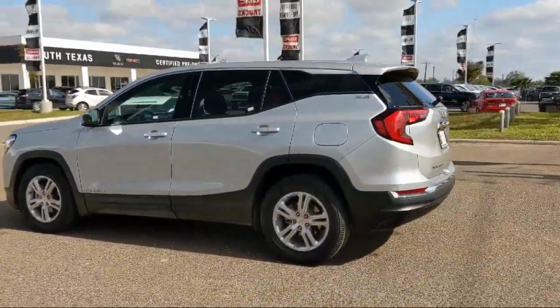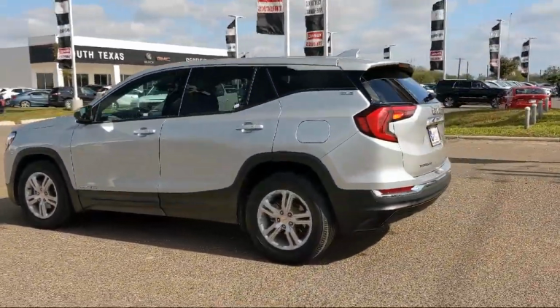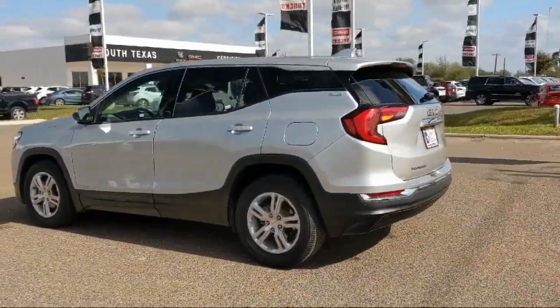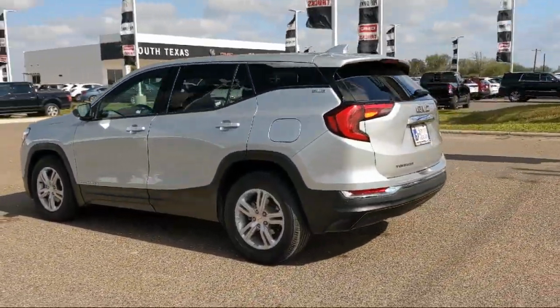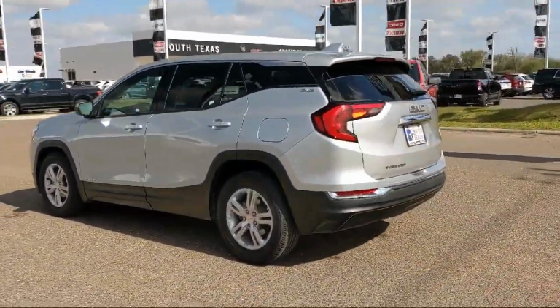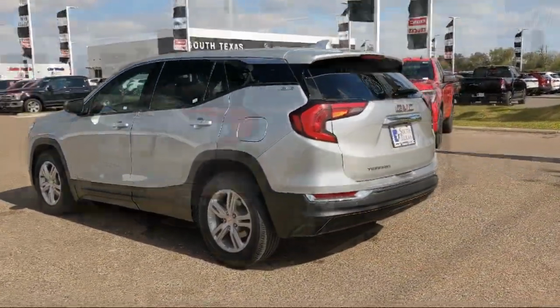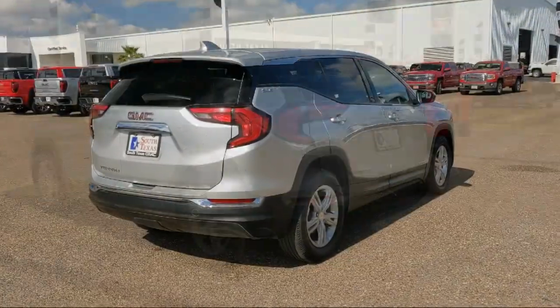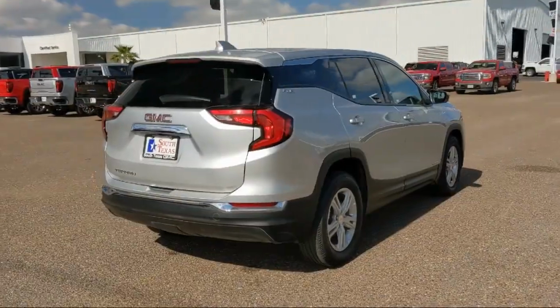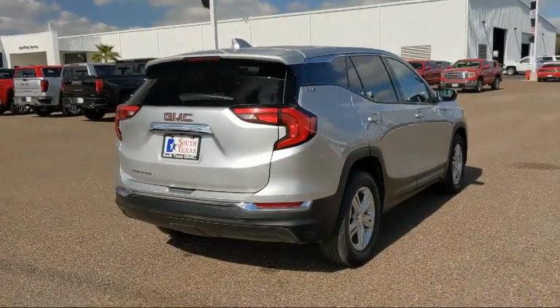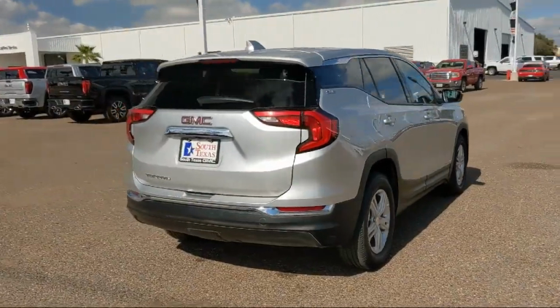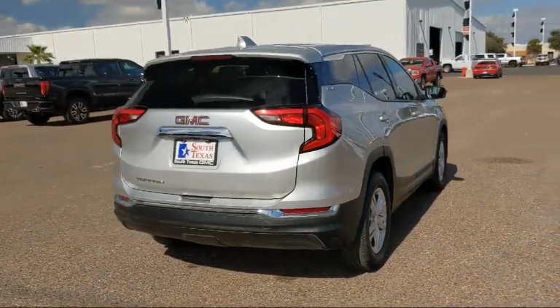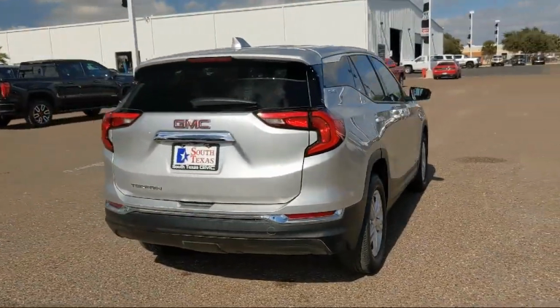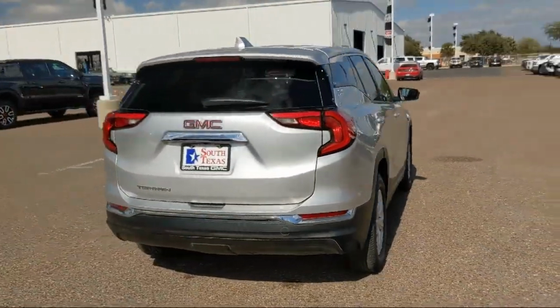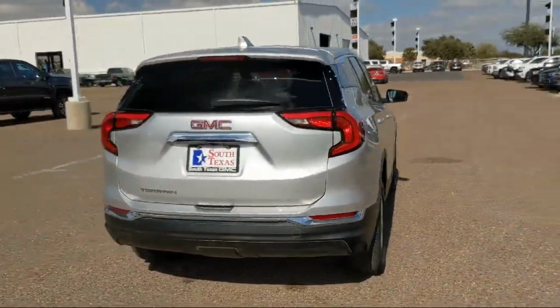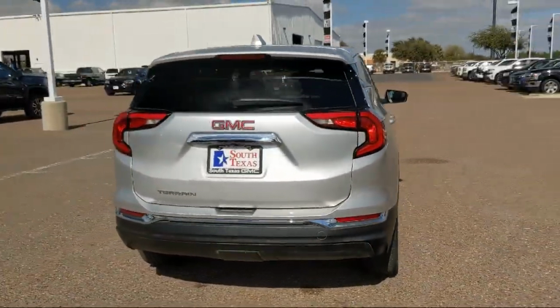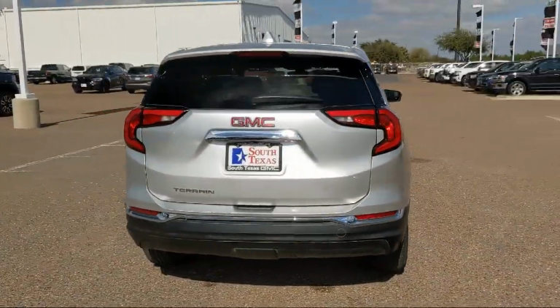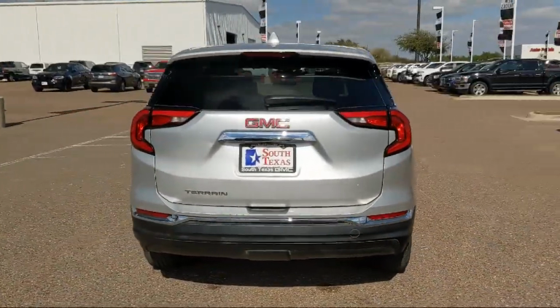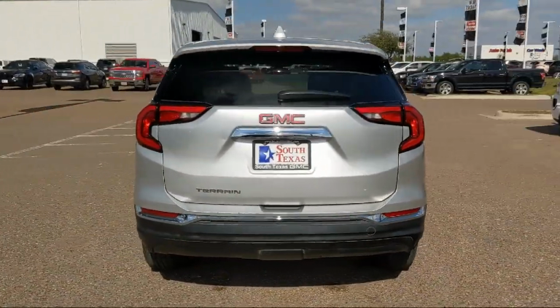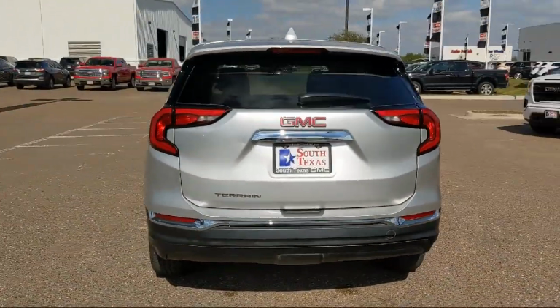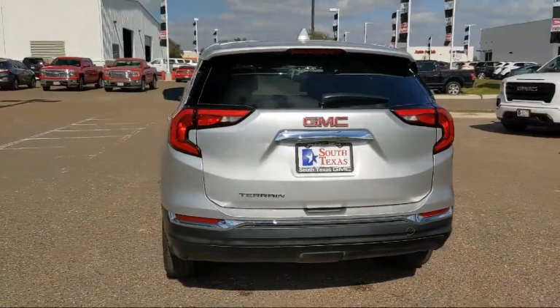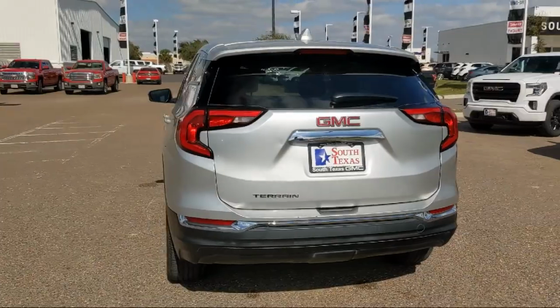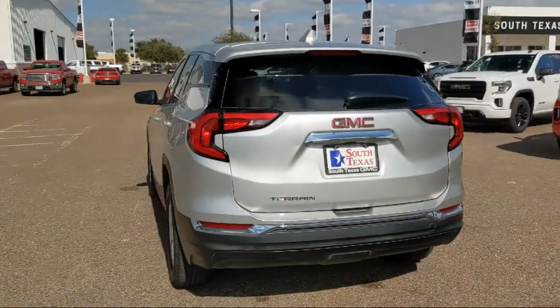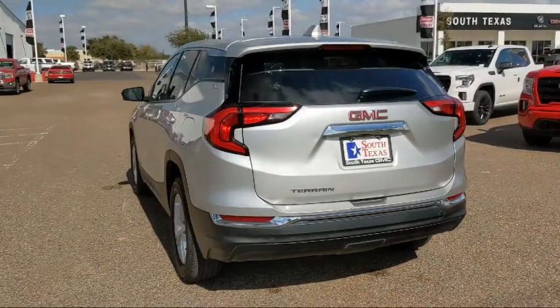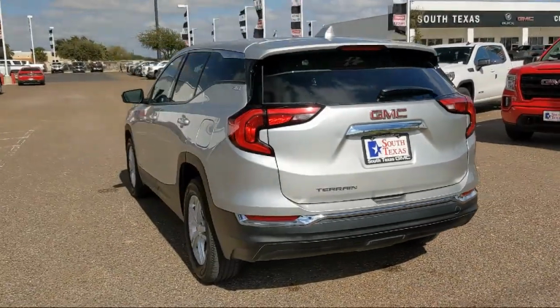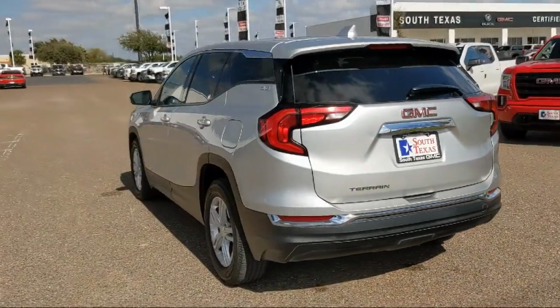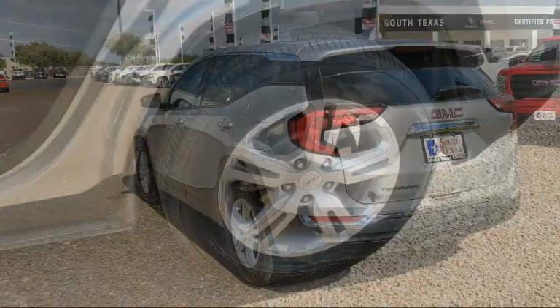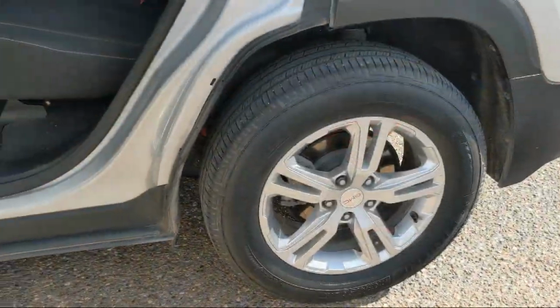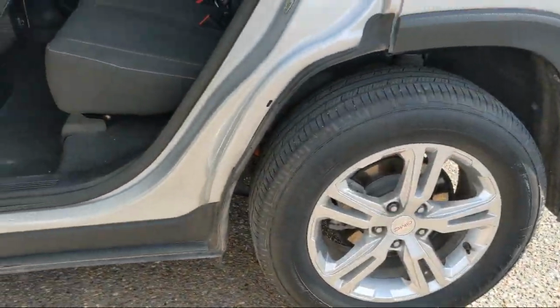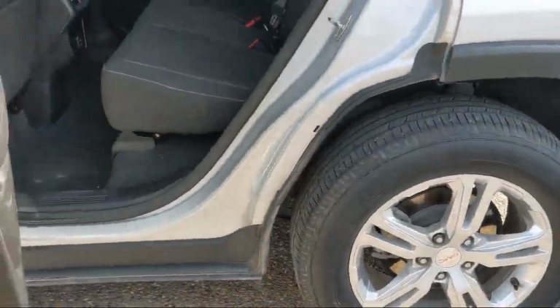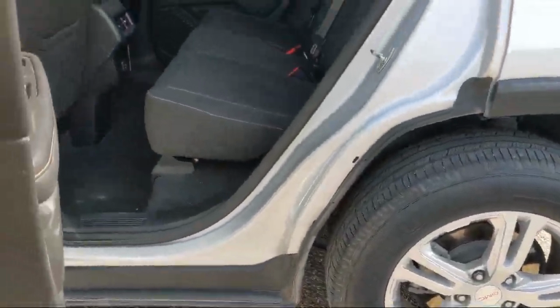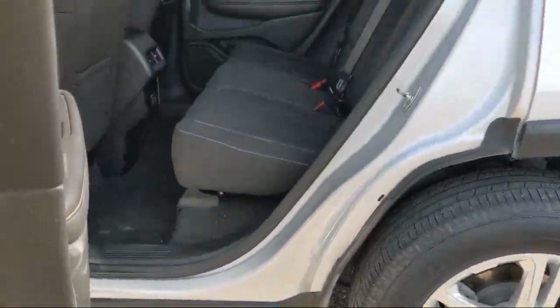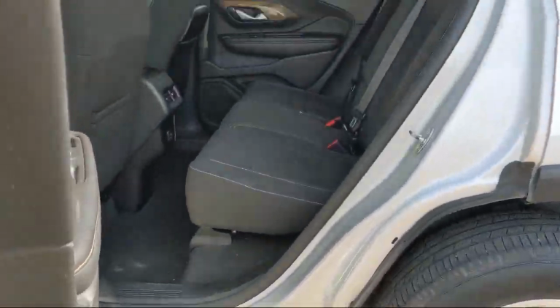Powerful and efficient turbocharged engine, MP3 player, auxiliary audio input, Bluetooth smartphone integration, and has less than 65,000 miles on the odometer.